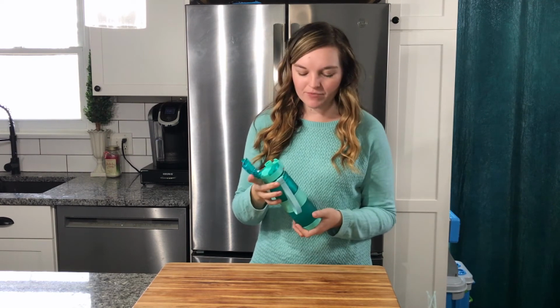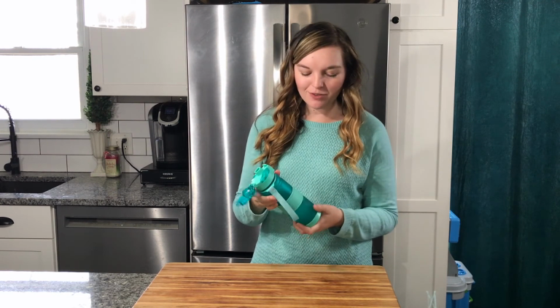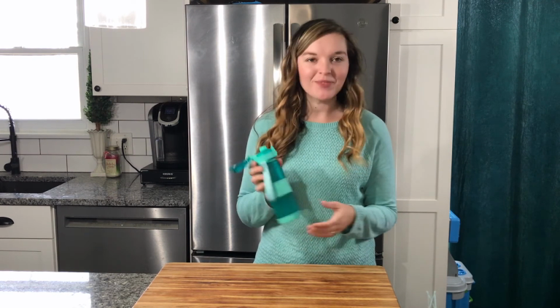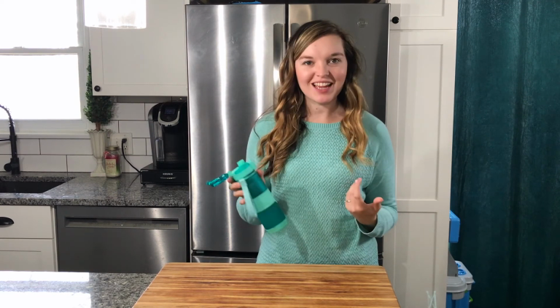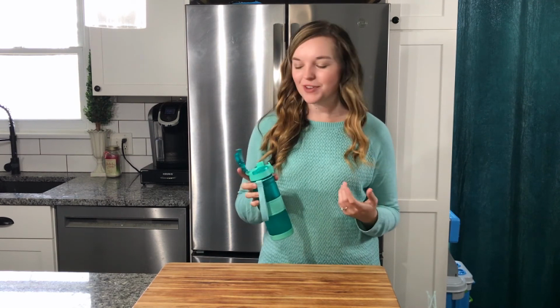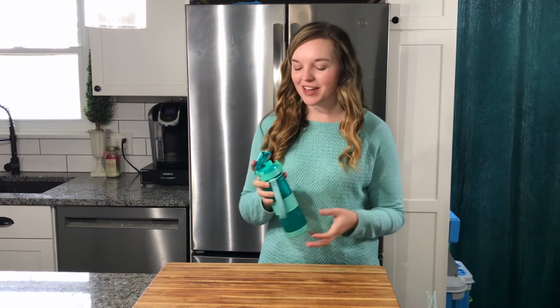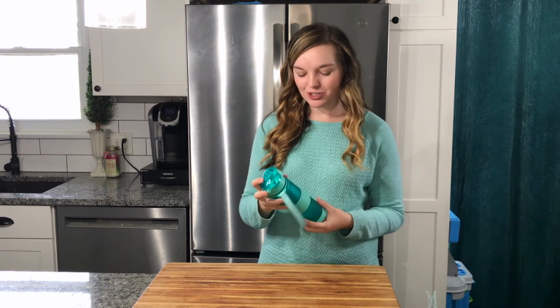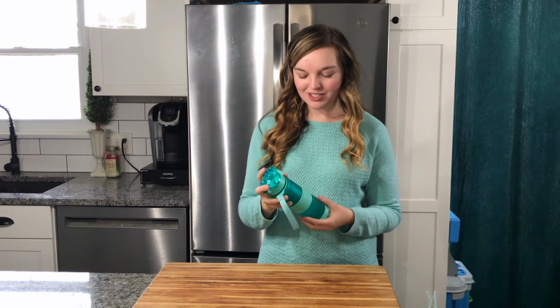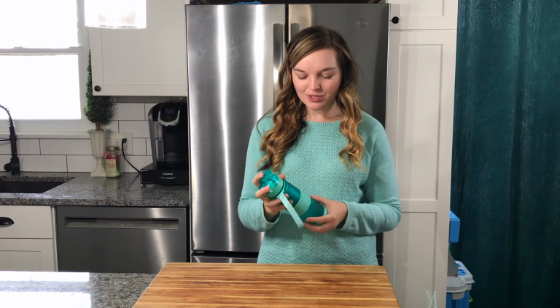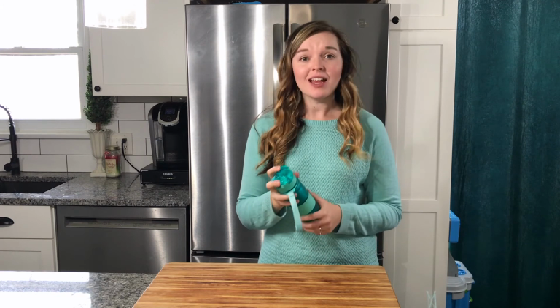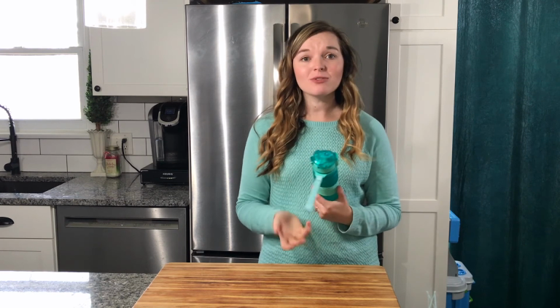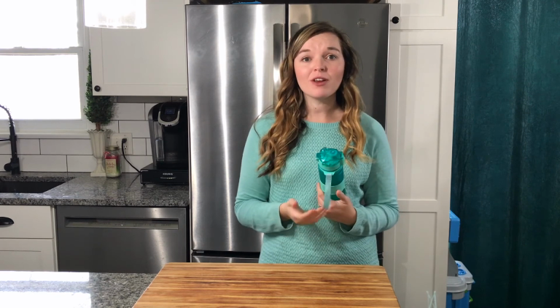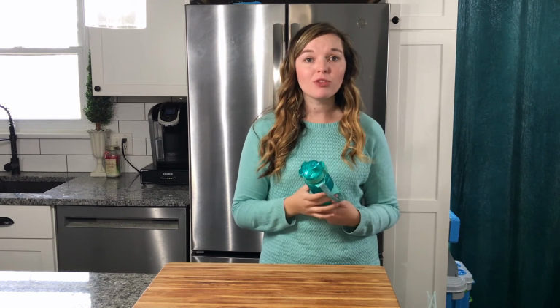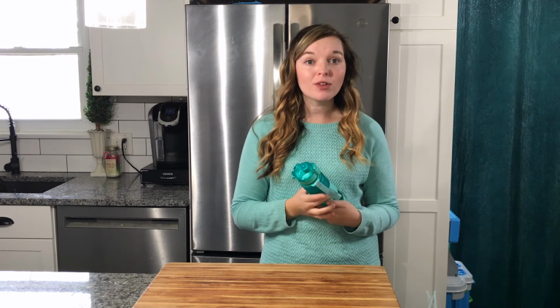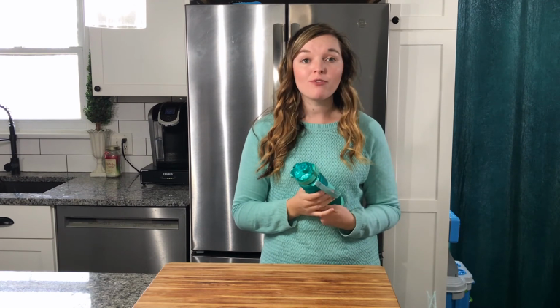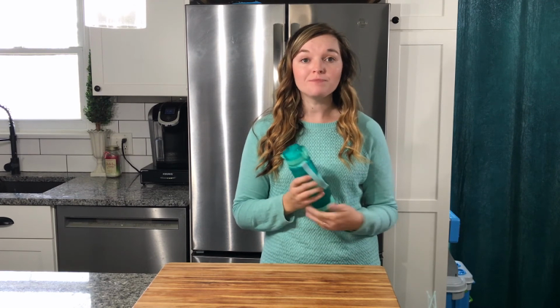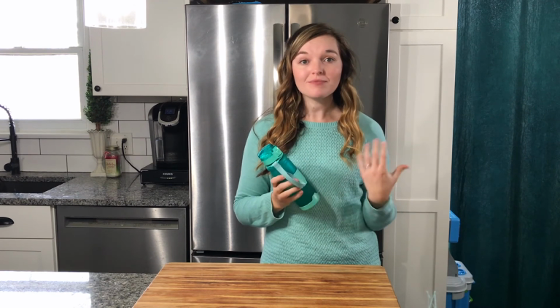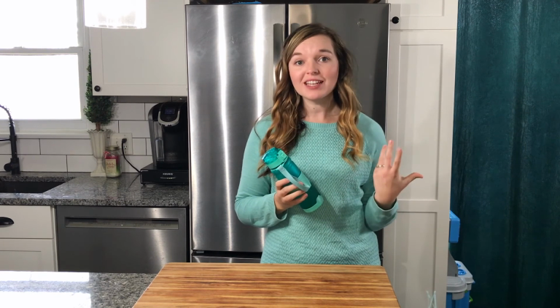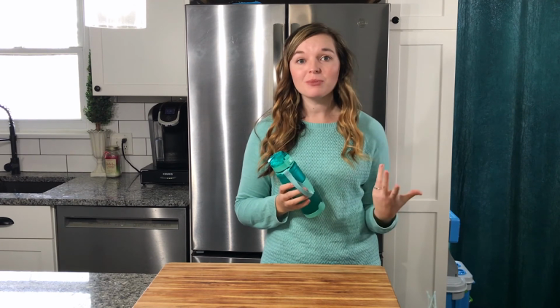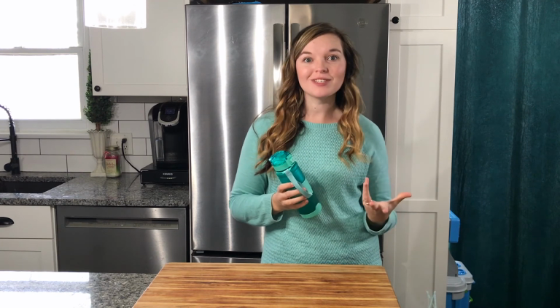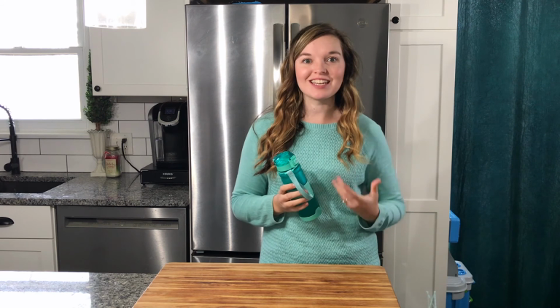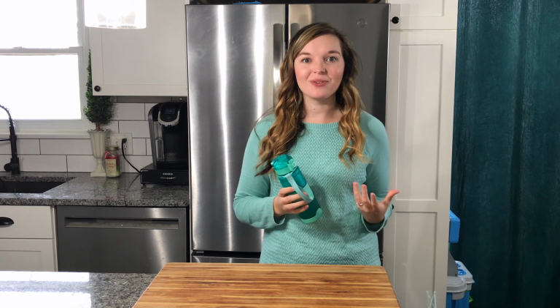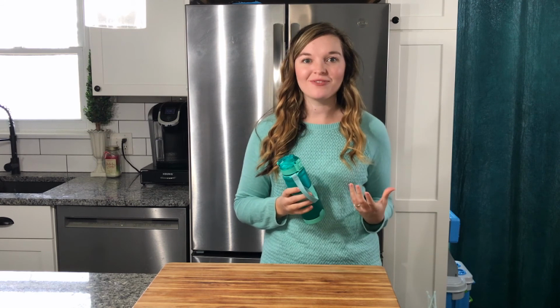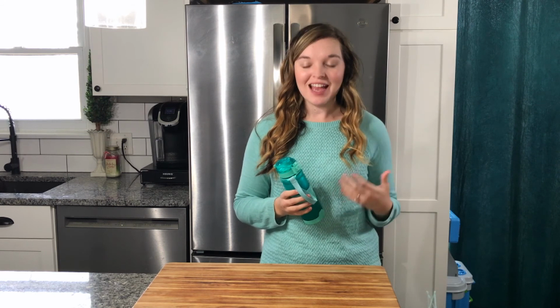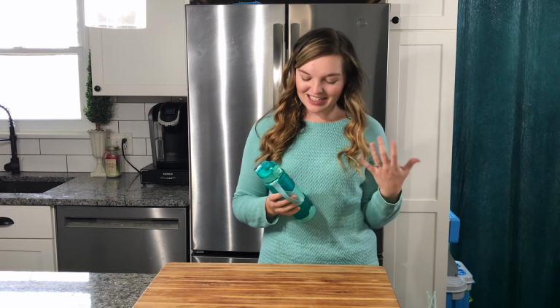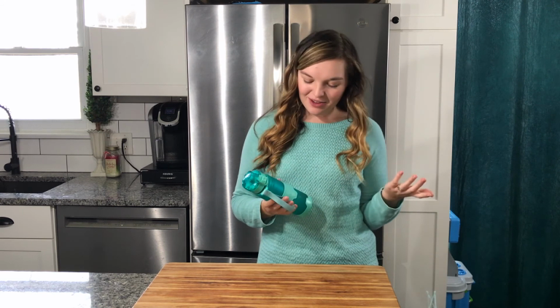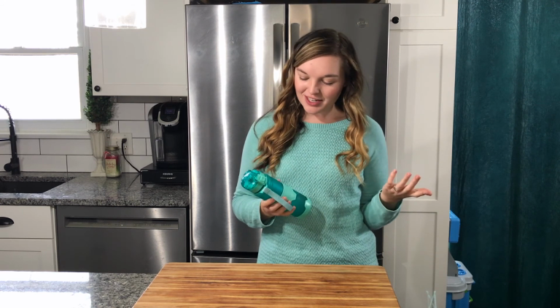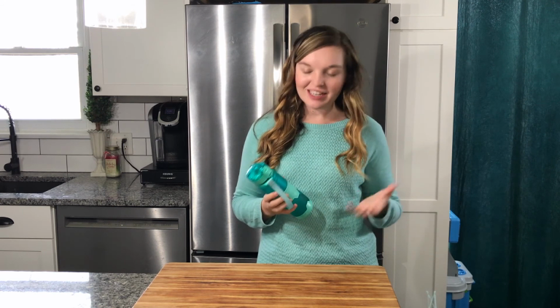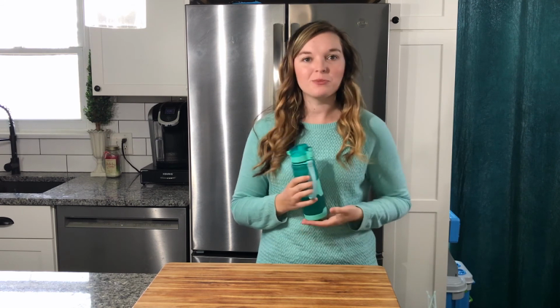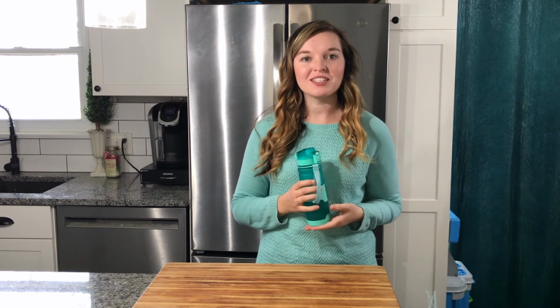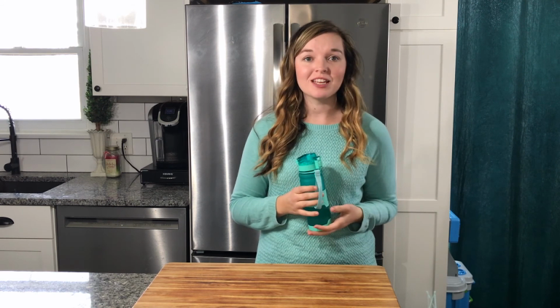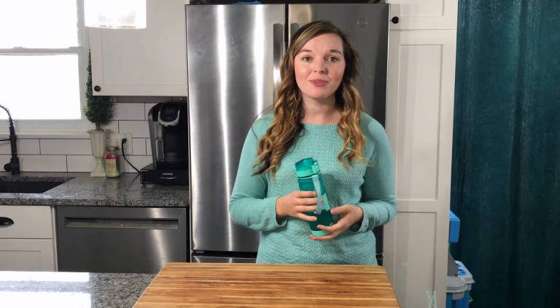That's really fun. I like it. I'm very excited to put this to use. I think this would be a very thoughtful gift for that gym enthusiast in your life, and I'm very excited to use it in my own life.